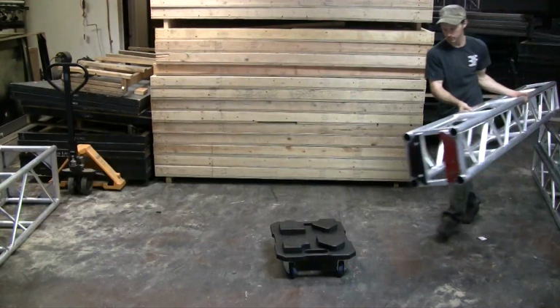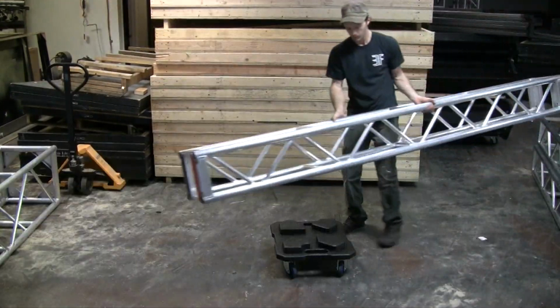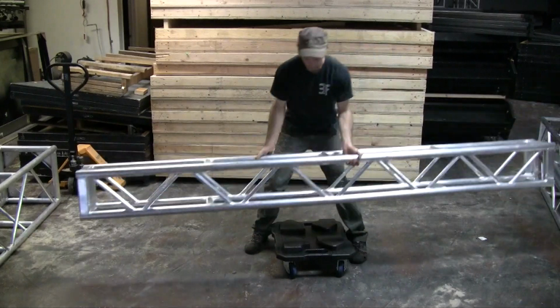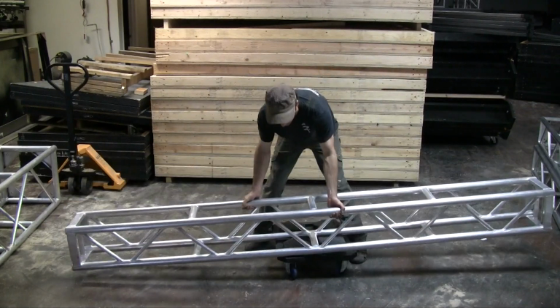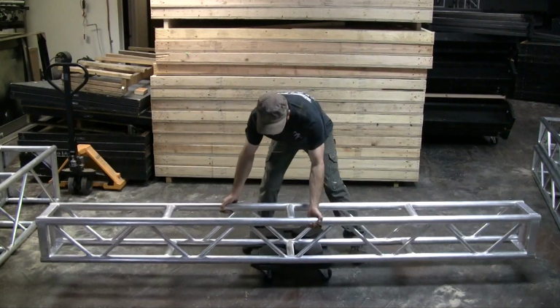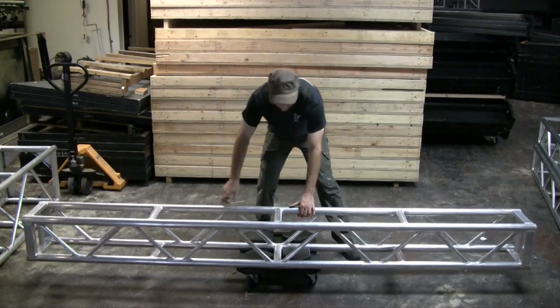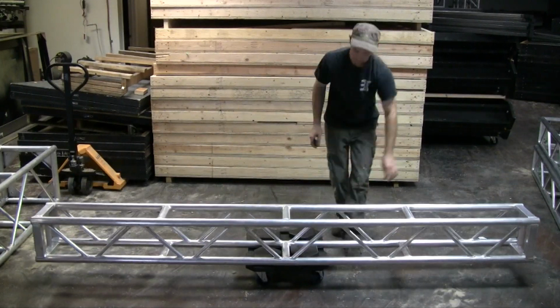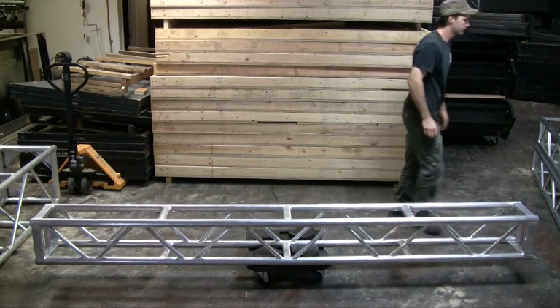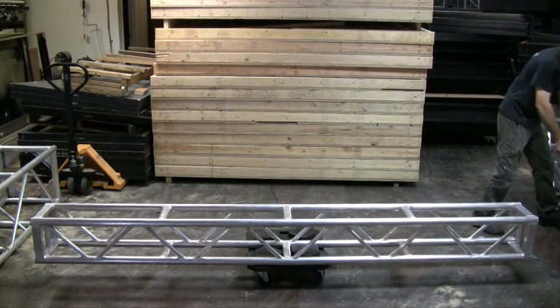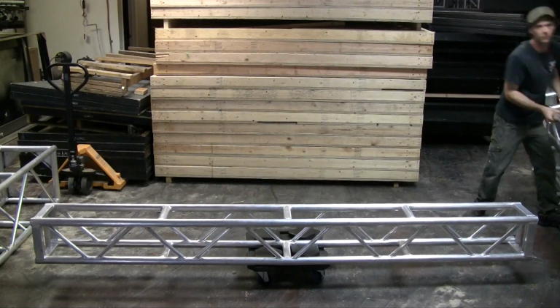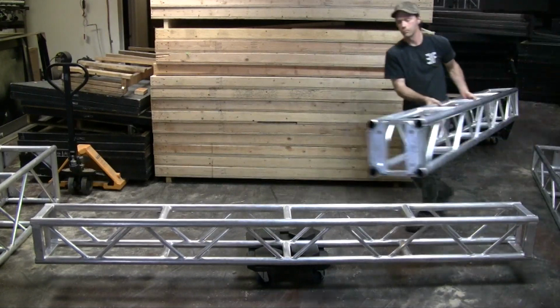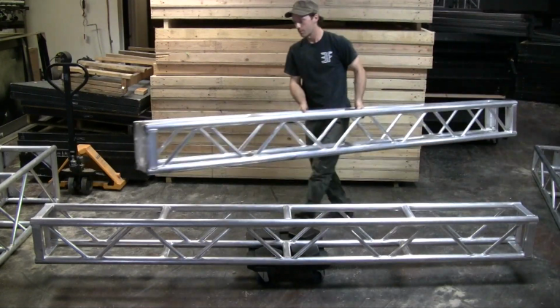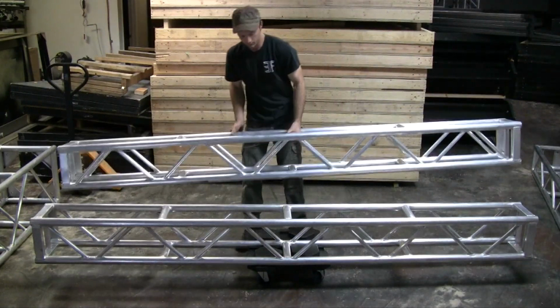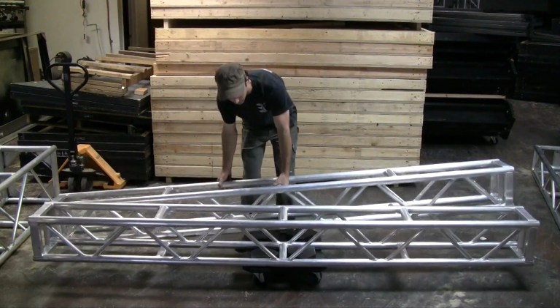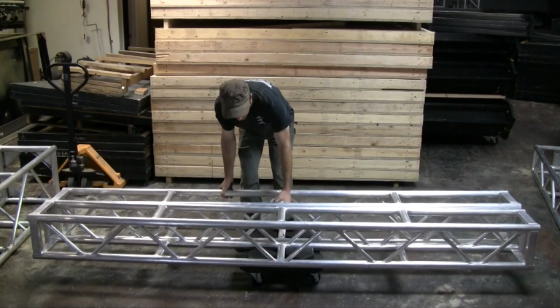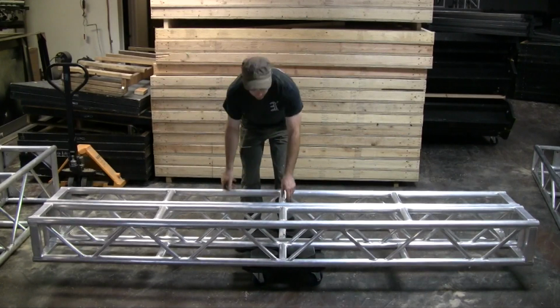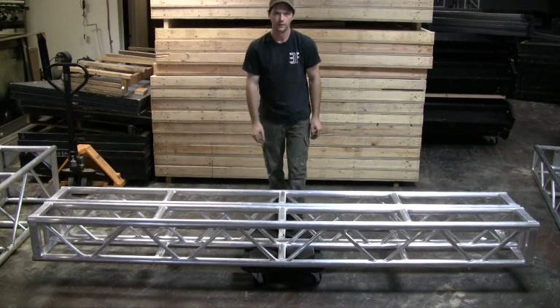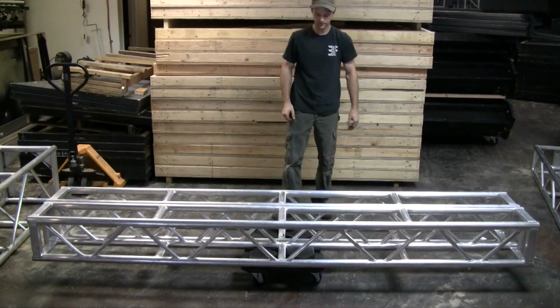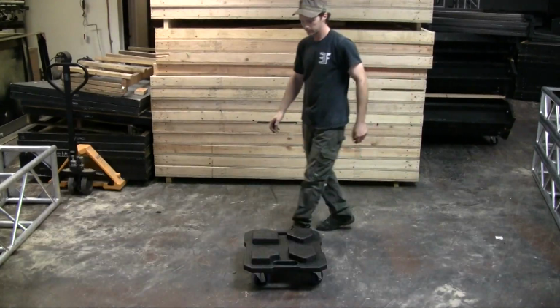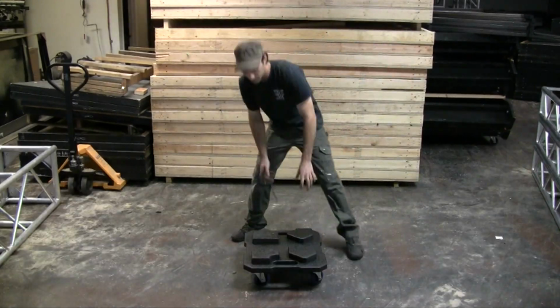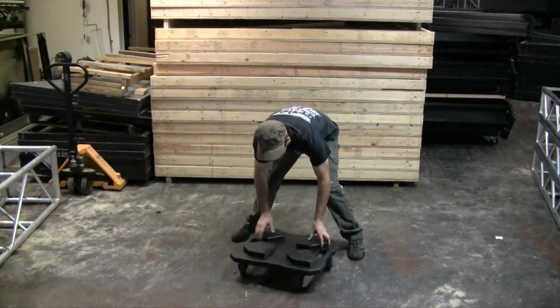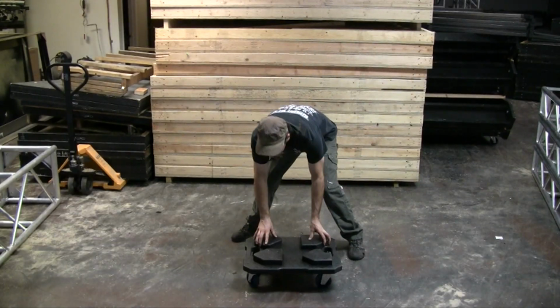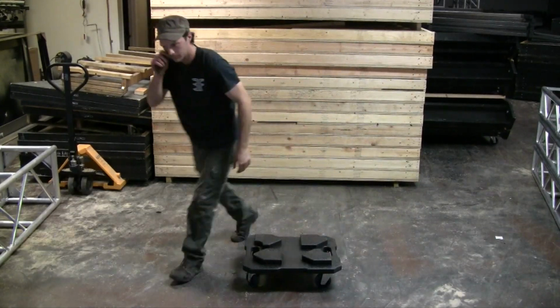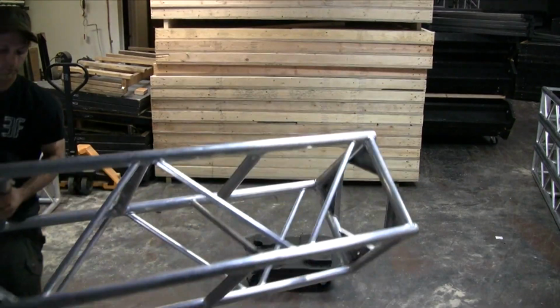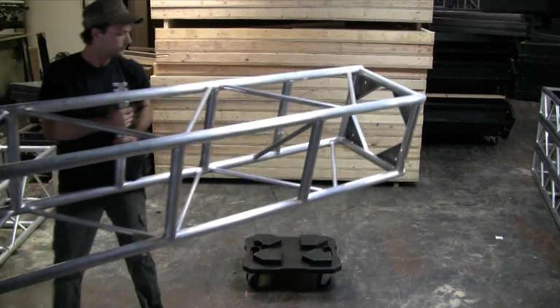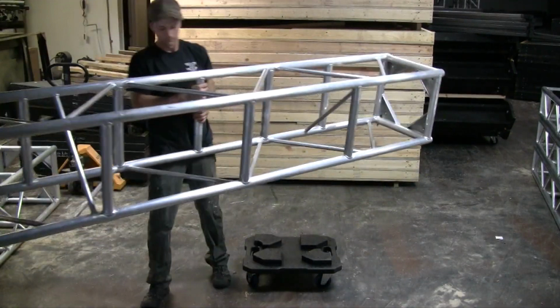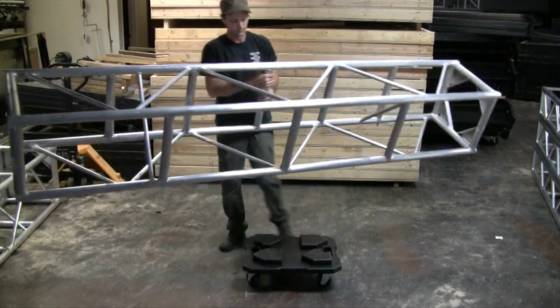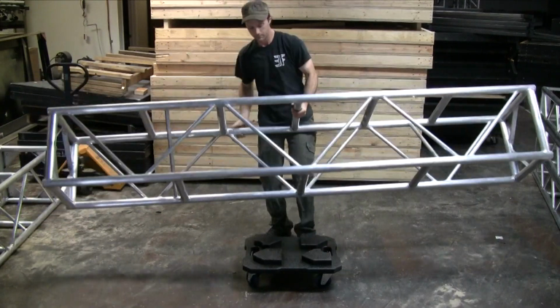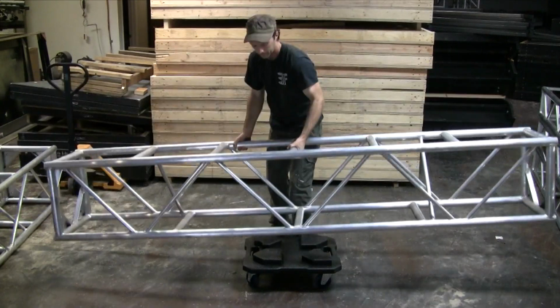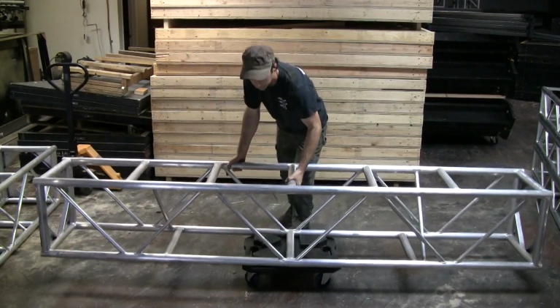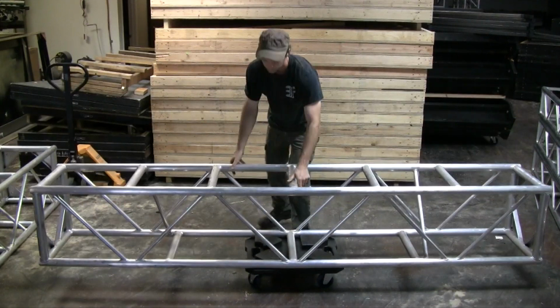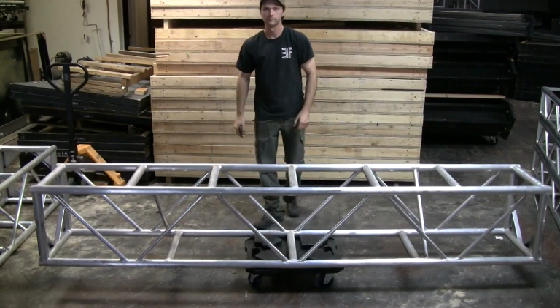Our small dolly is almost exactly the same. We can quickly set 12 inch truss, or turn it 90 degrees and stack on 20 and a half inch truss, and have a very efficient truss pack.